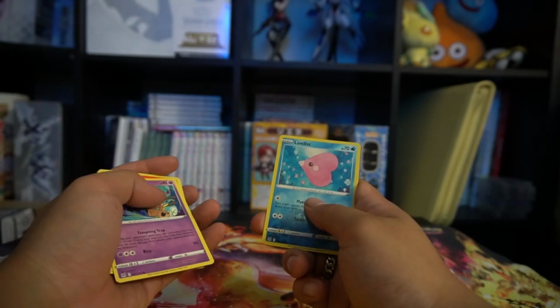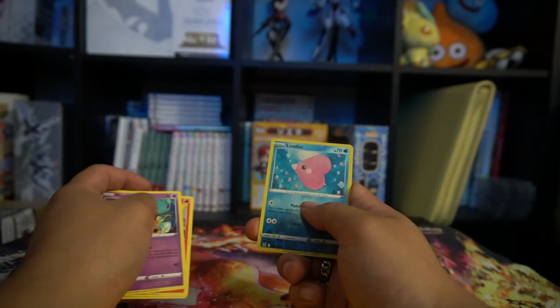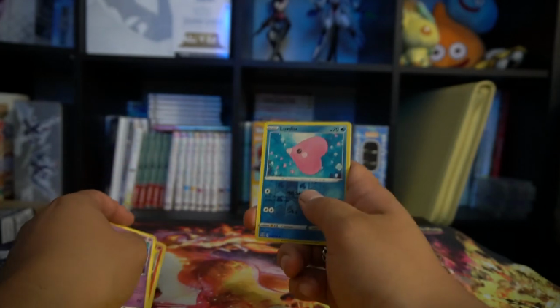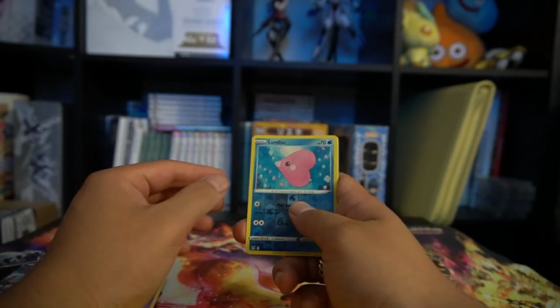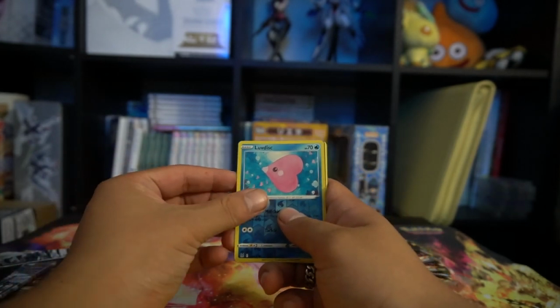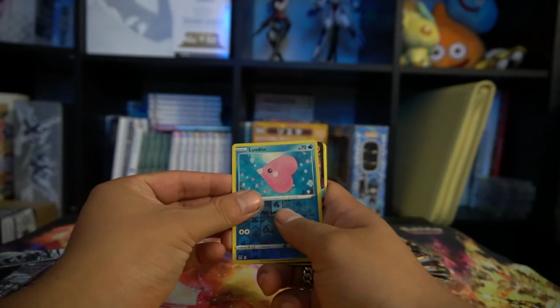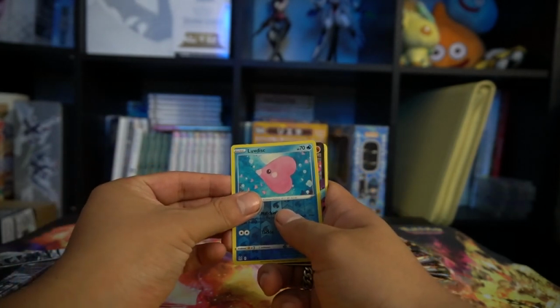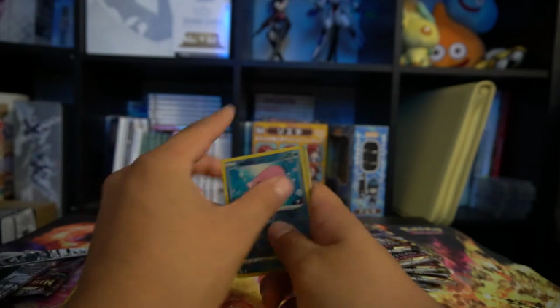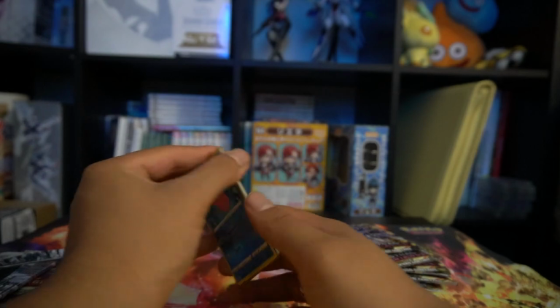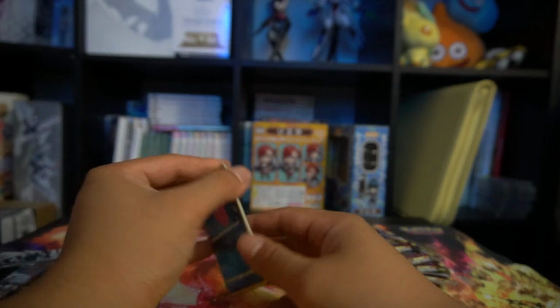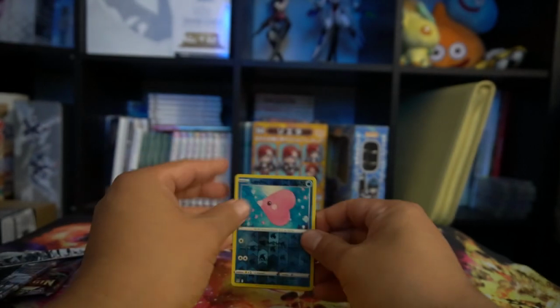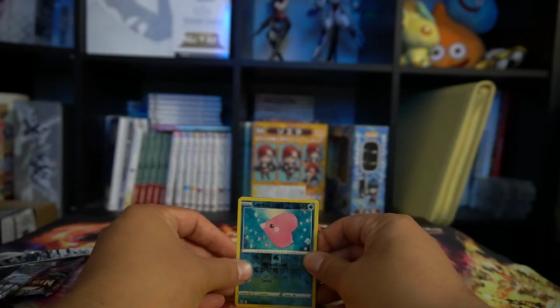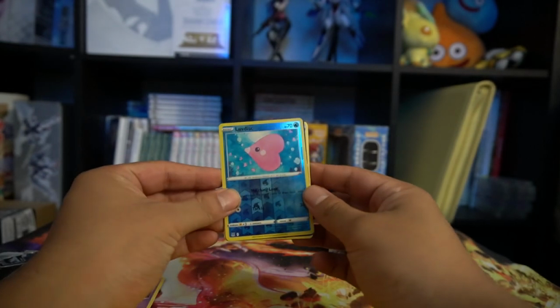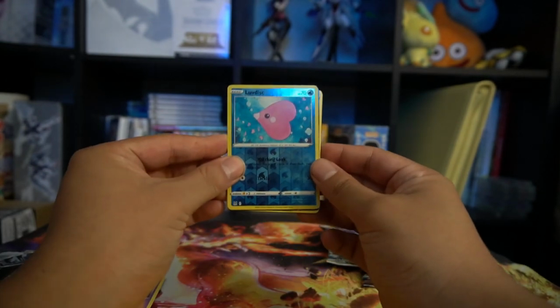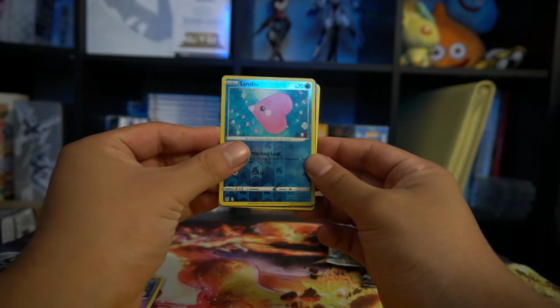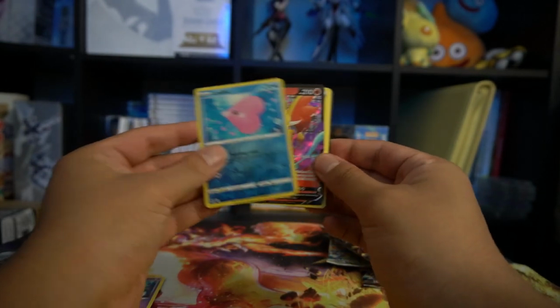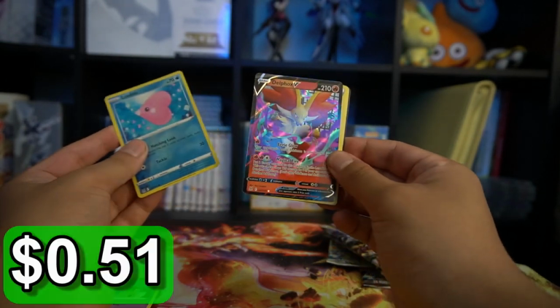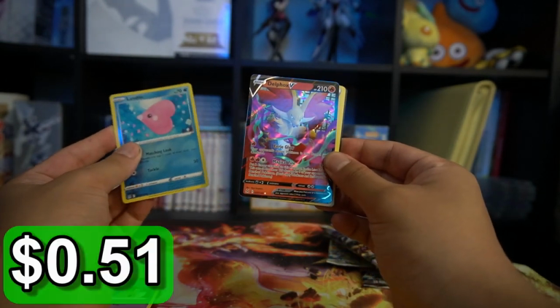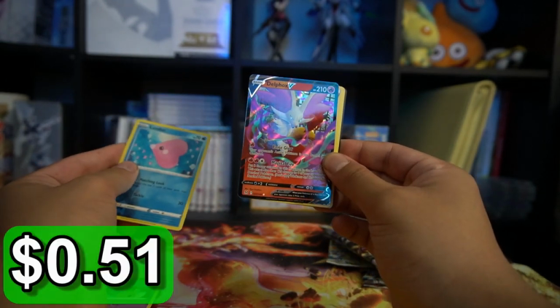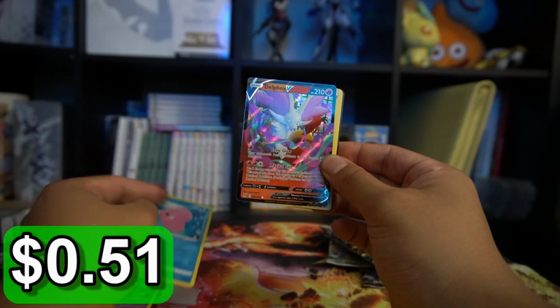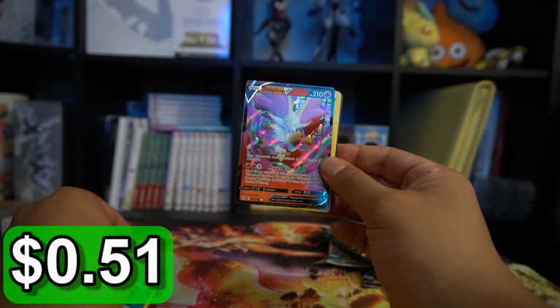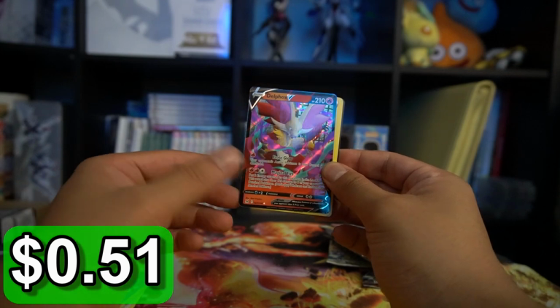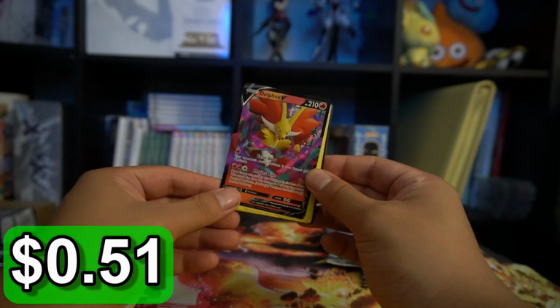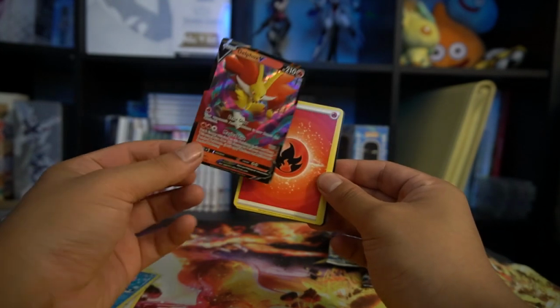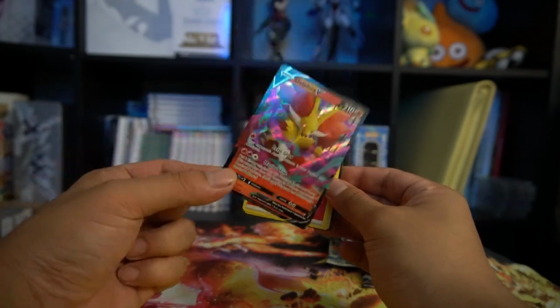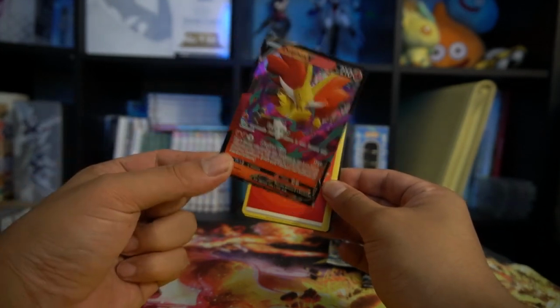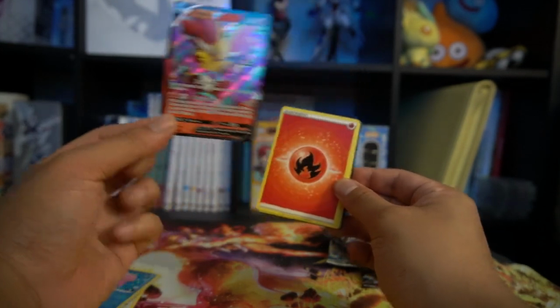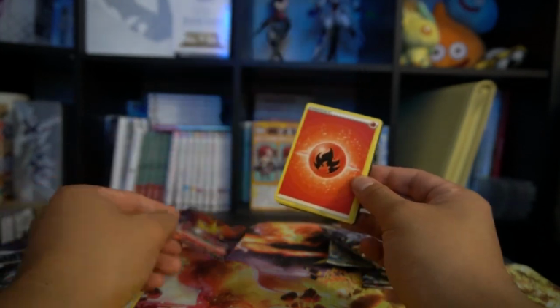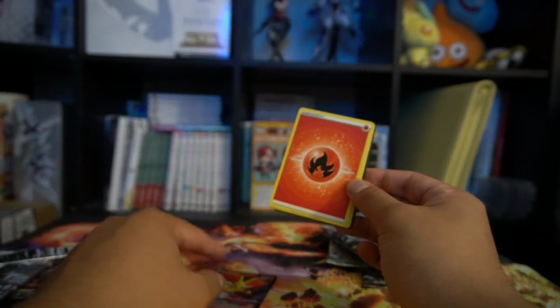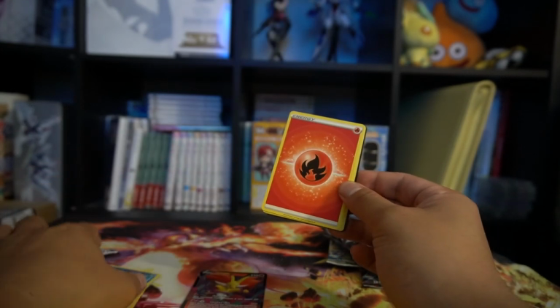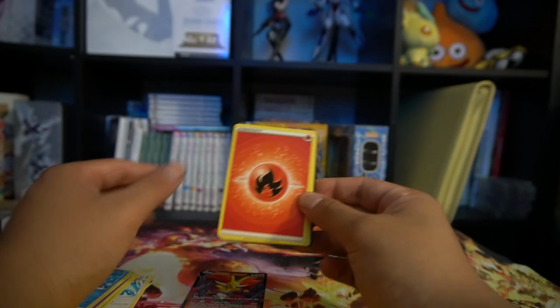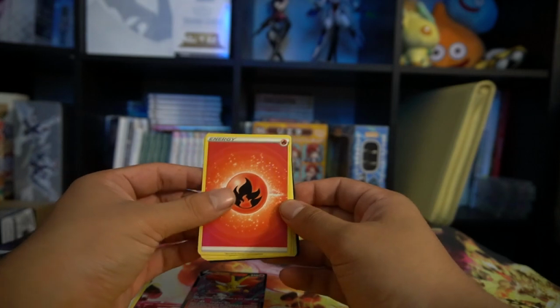We got a Luvdisc reverse foil. Do we have something? We do have something — it is a fire type. I think I know what it is. Yep, it is a Delphox V. At least we got a hit, so that's cool. That's our hit from Lost Origins — our first hit.